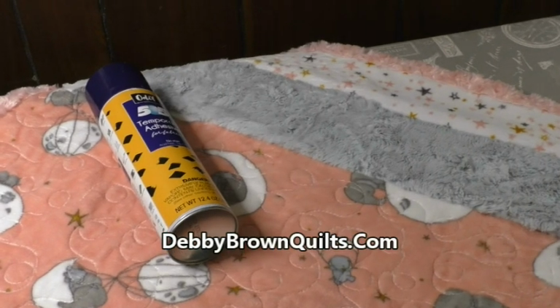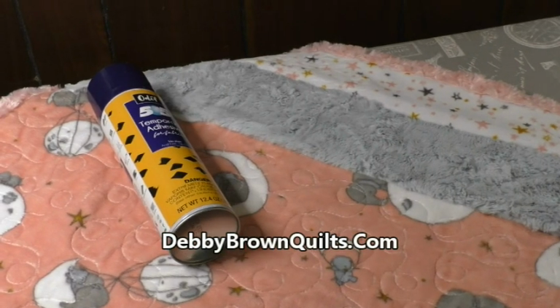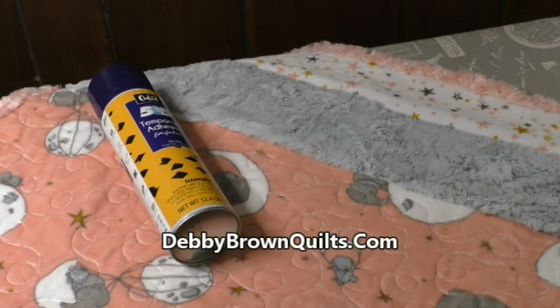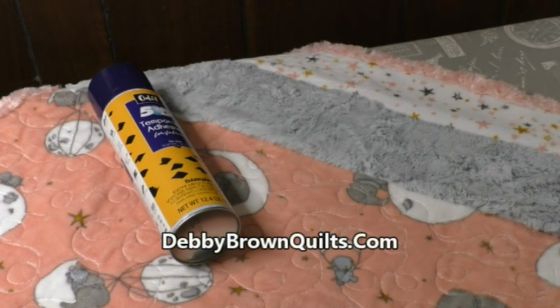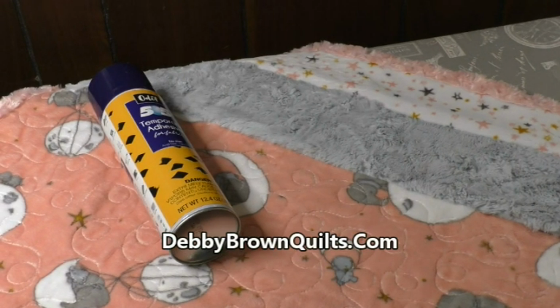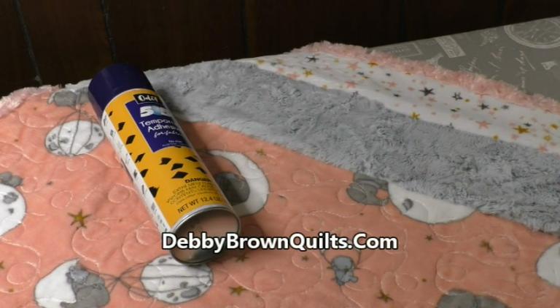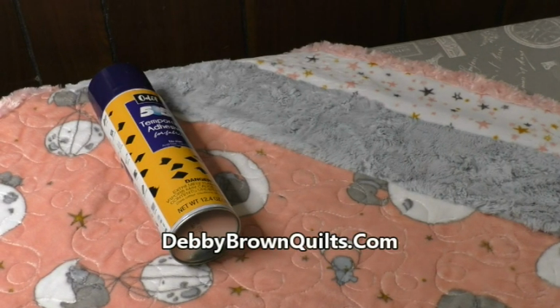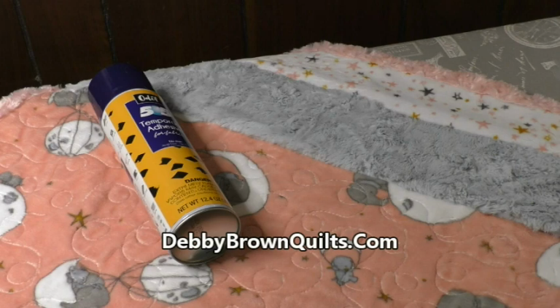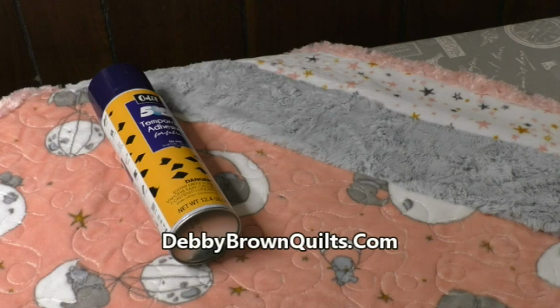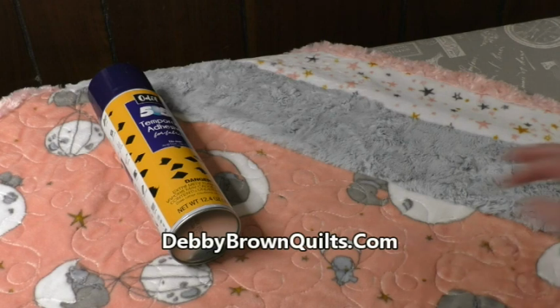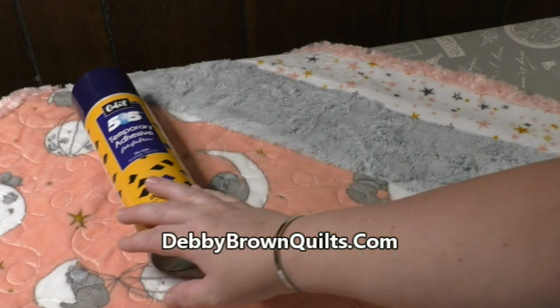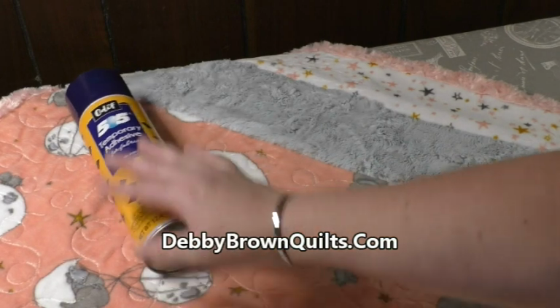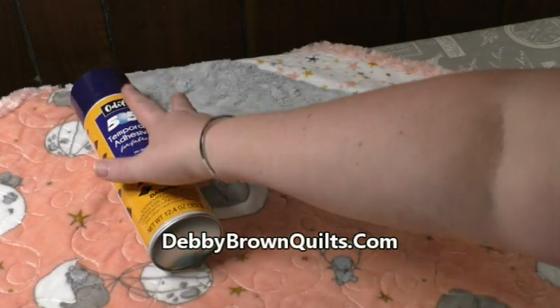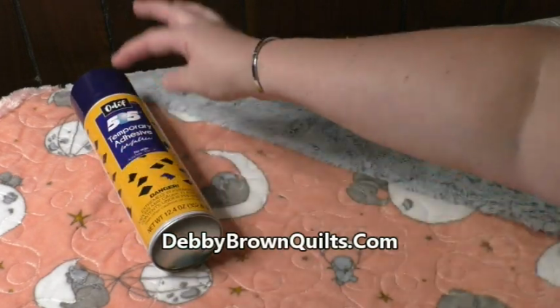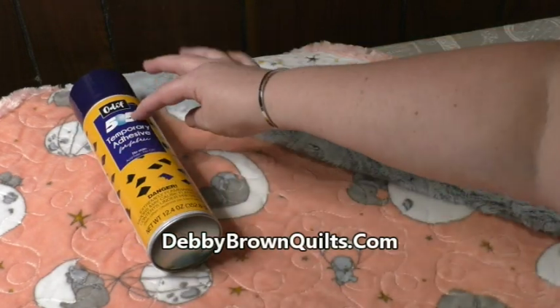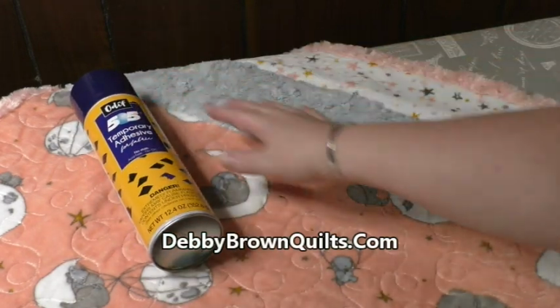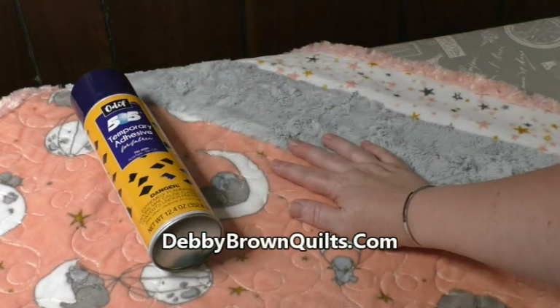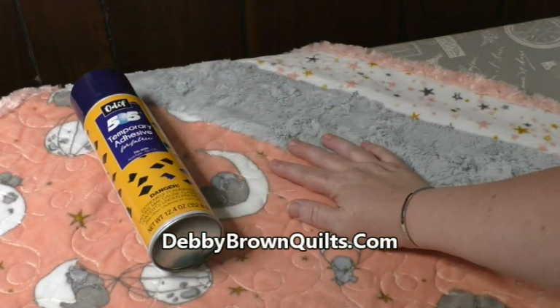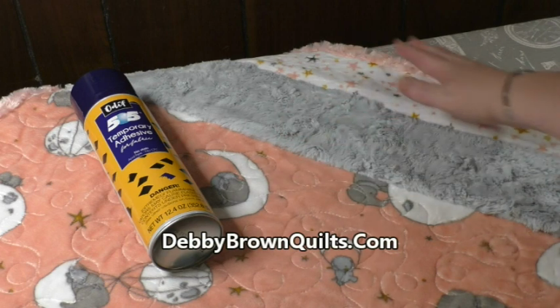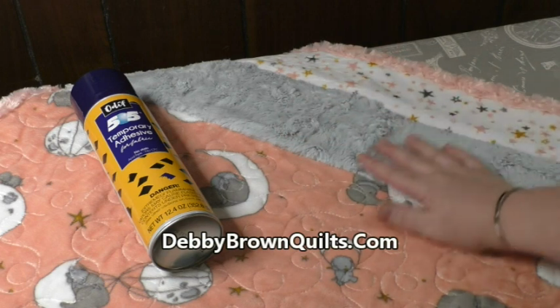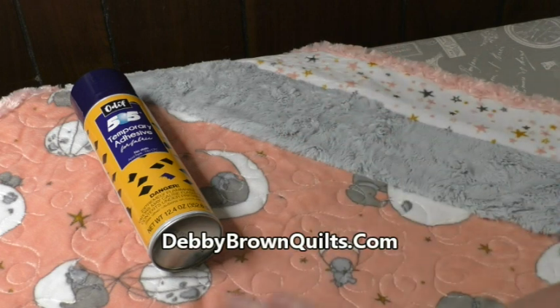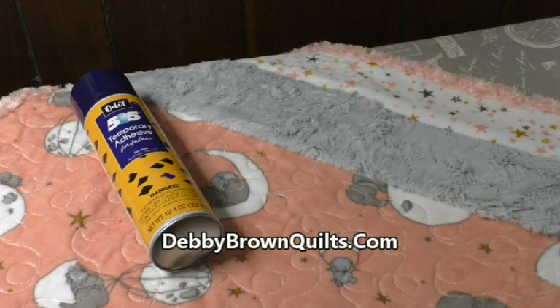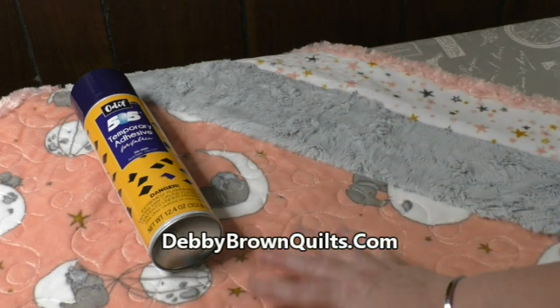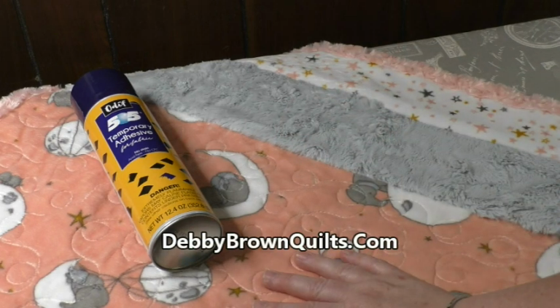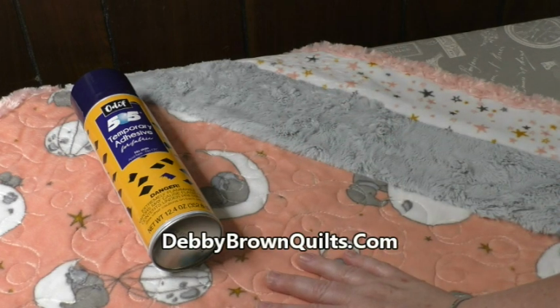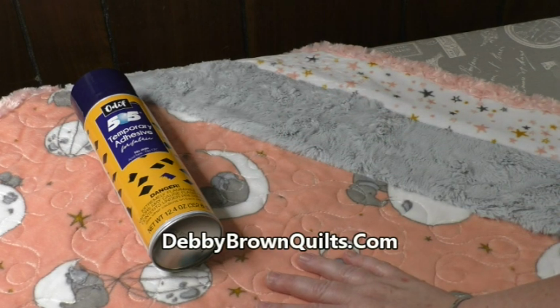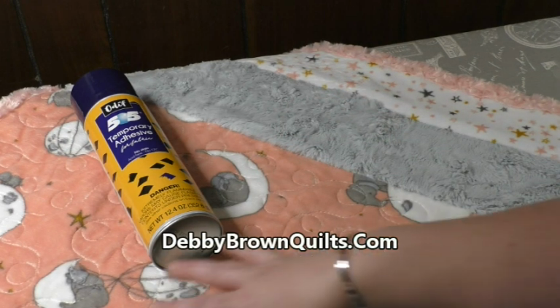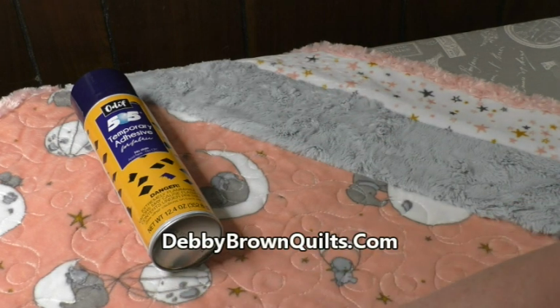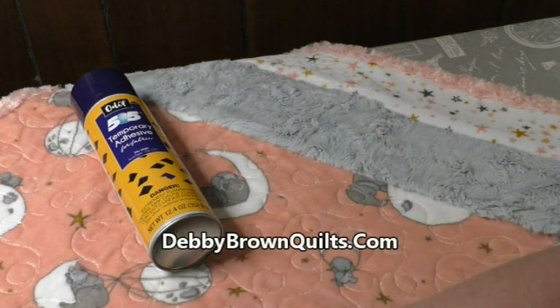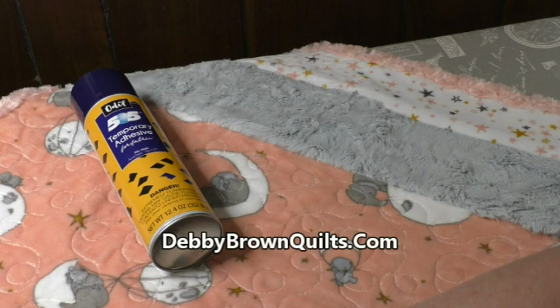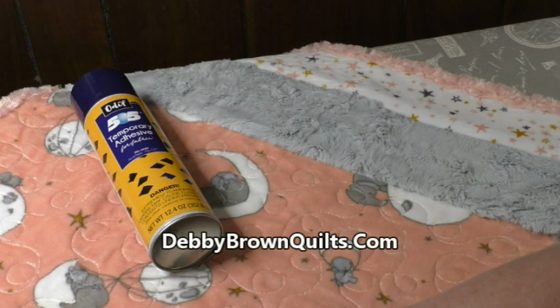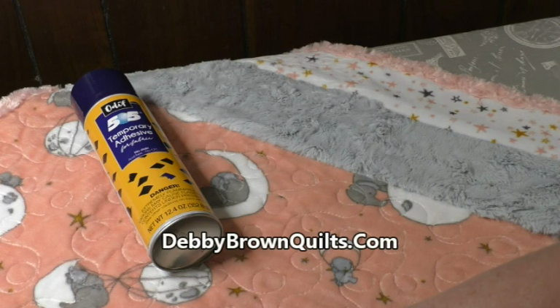Hi, I'm Debbie Brown with DebbieBrownQuilts.com and I want to show you today how I use 505 adhesive spray to do a quilt-as-you-go stitch and flip construction technique to make this cuddle quilt from Shannon.